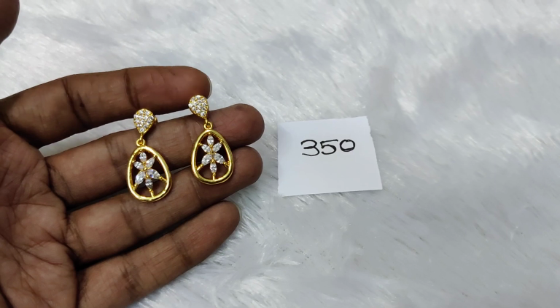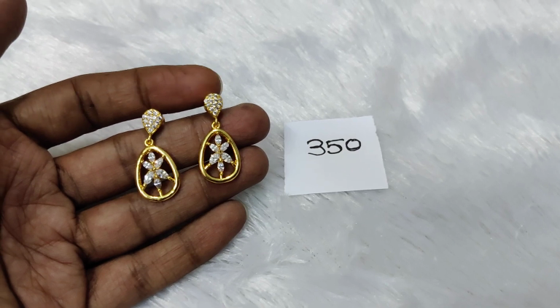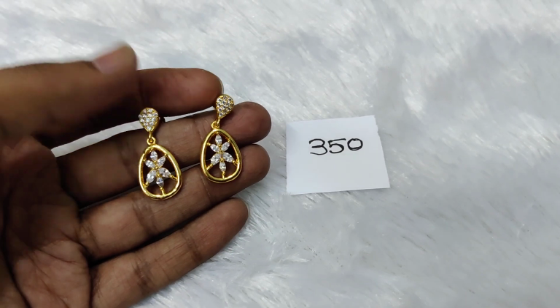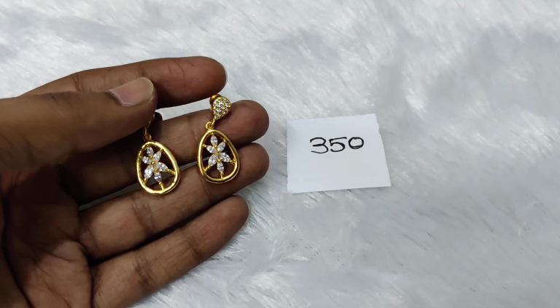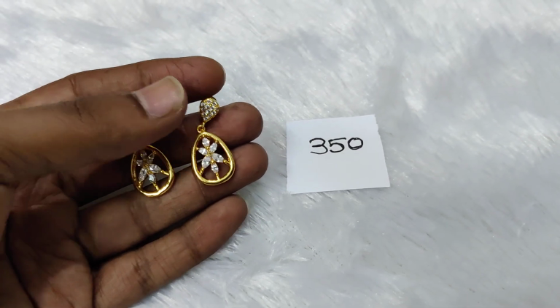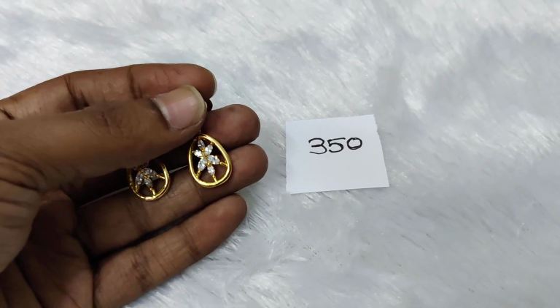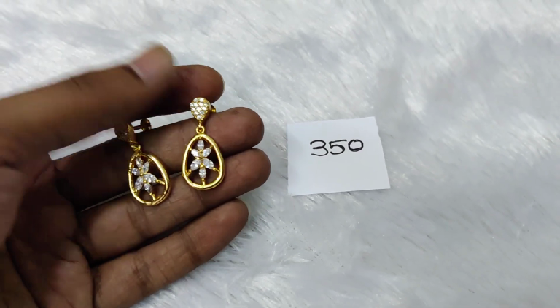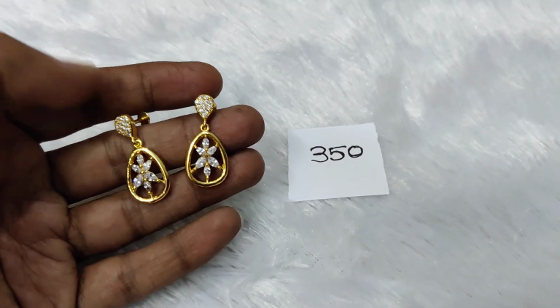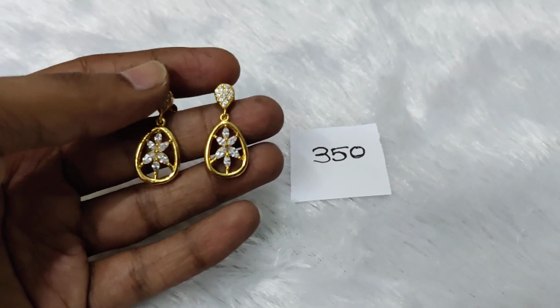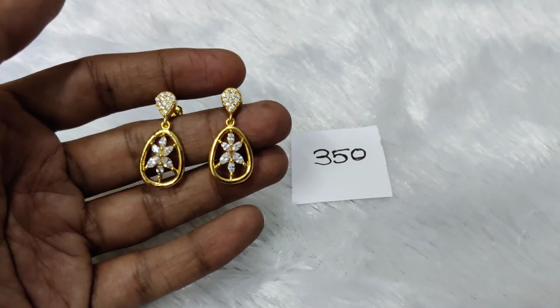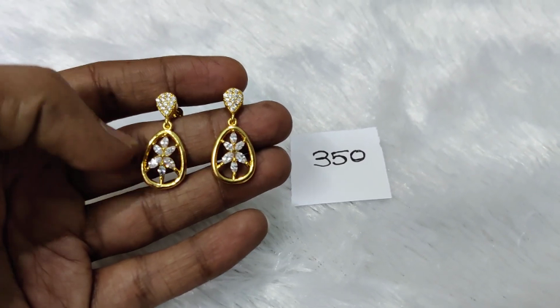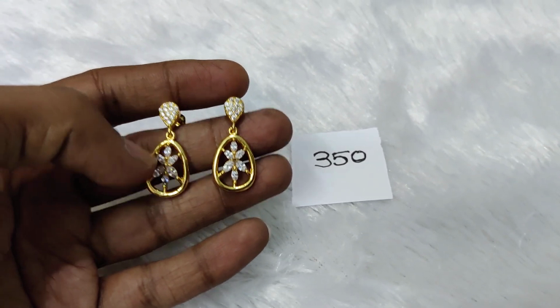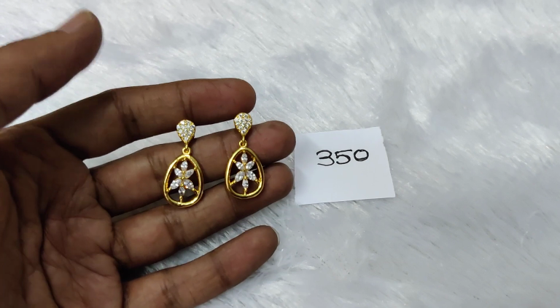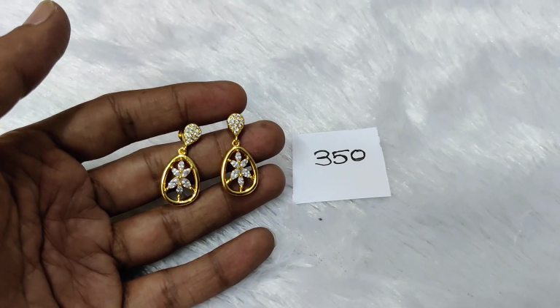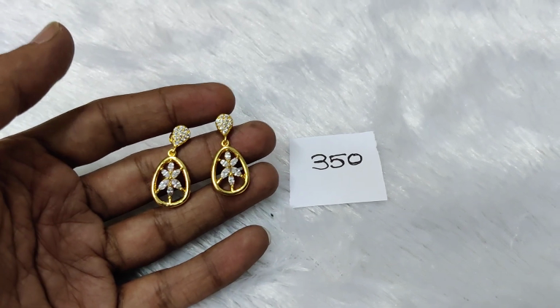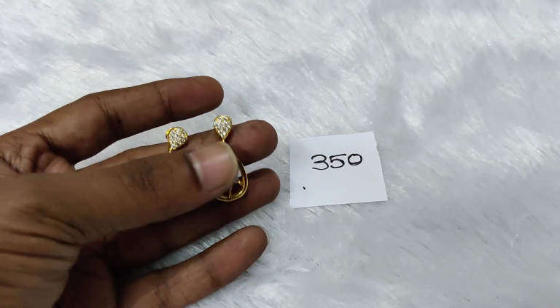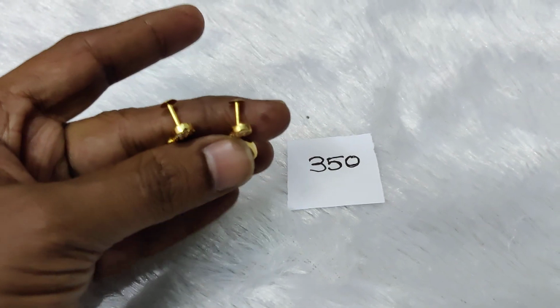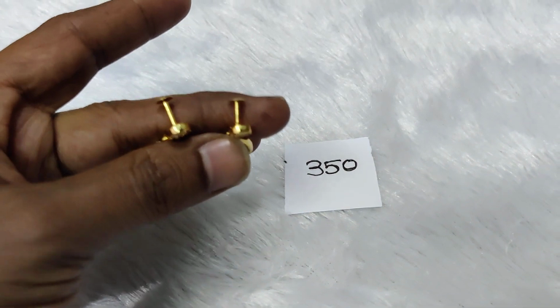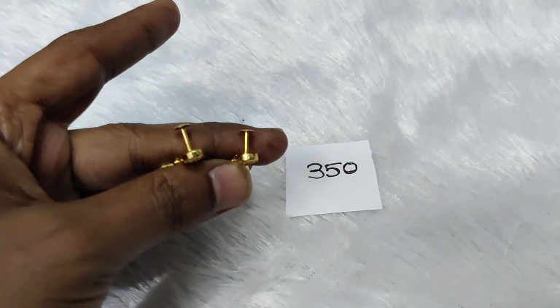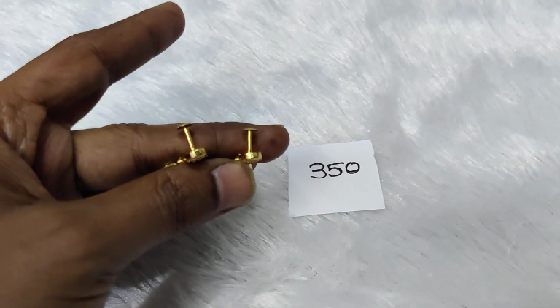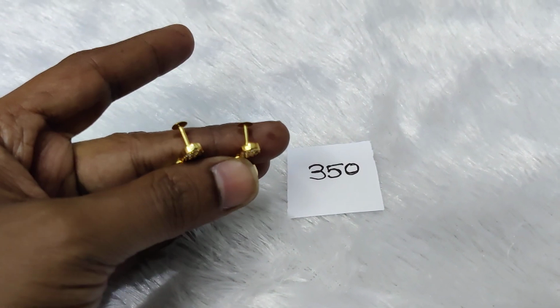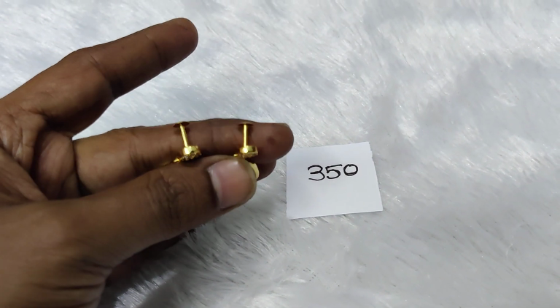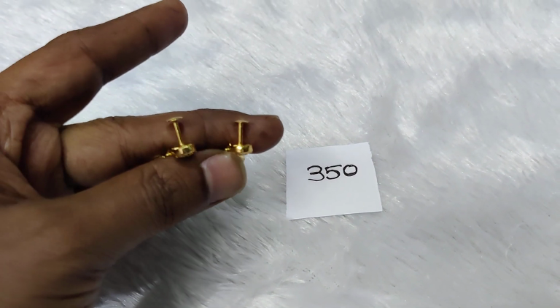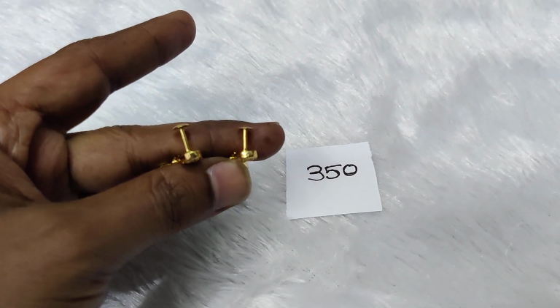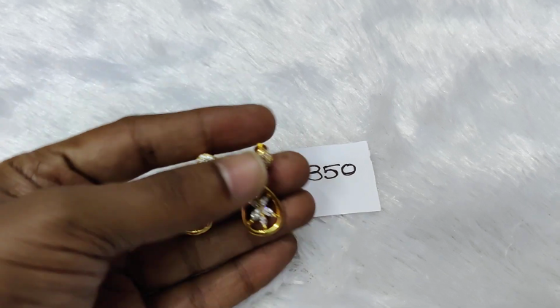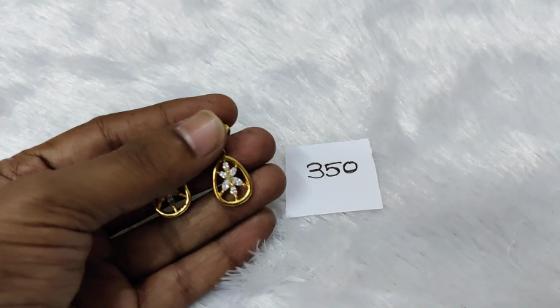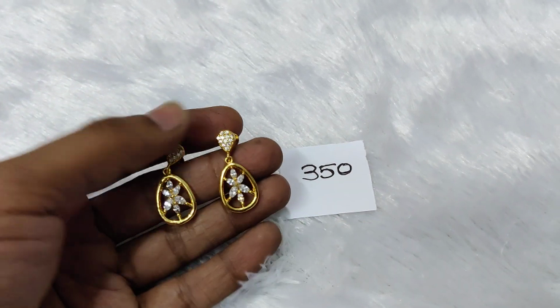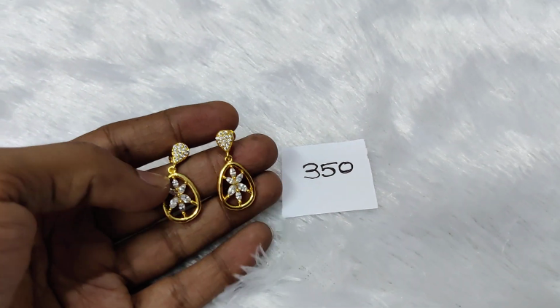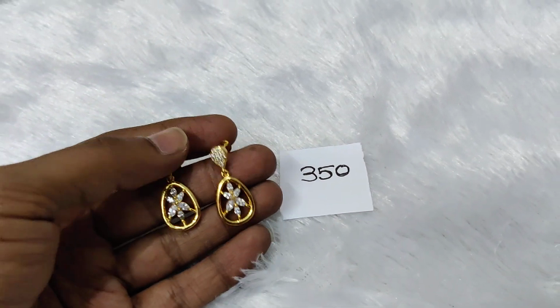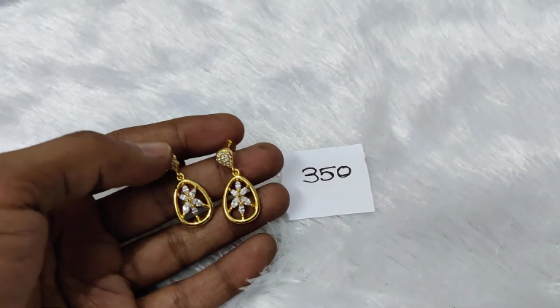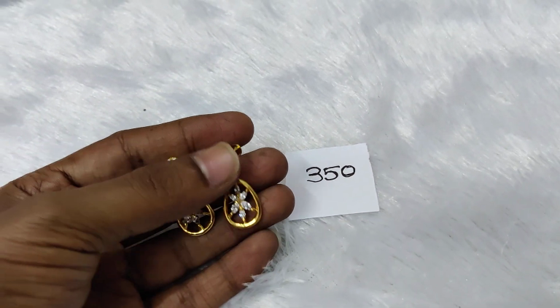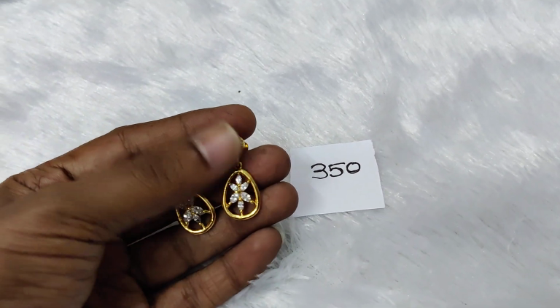In this screw bag, it is a neat design and complete CZs. It is a very neat design and trendy design. It is a back side. It is the same as gold. It is a screw design.